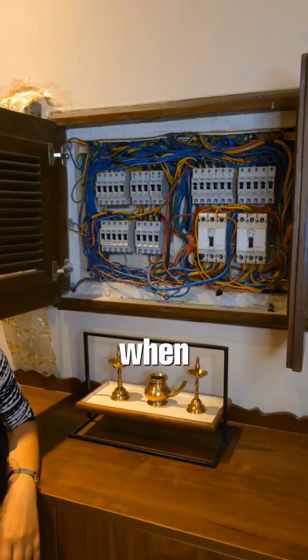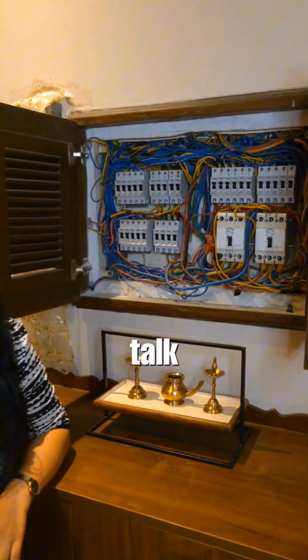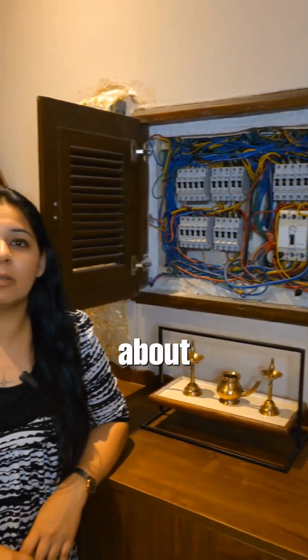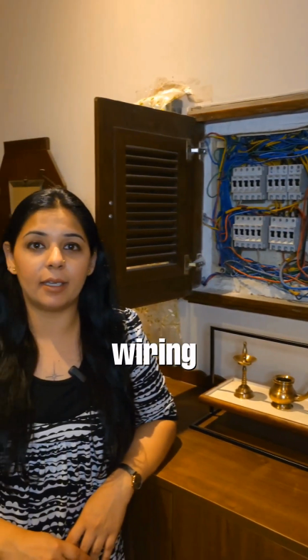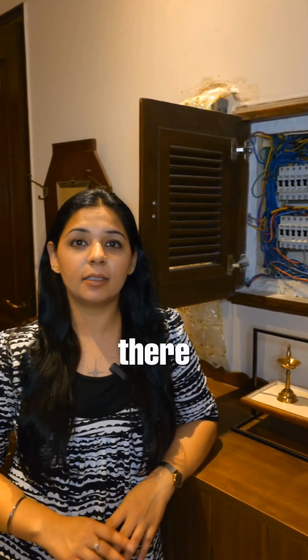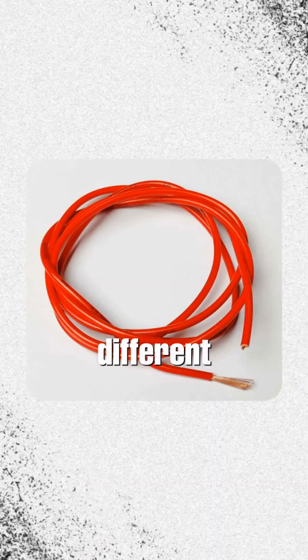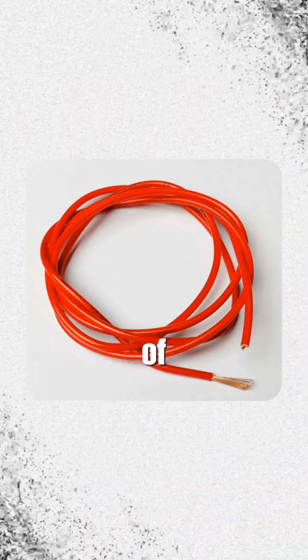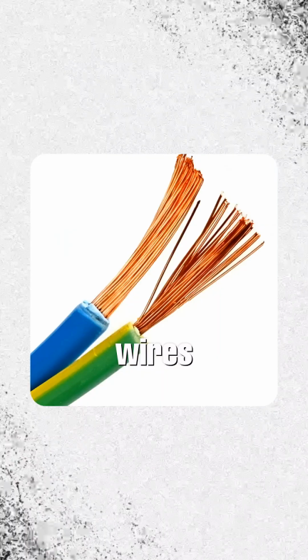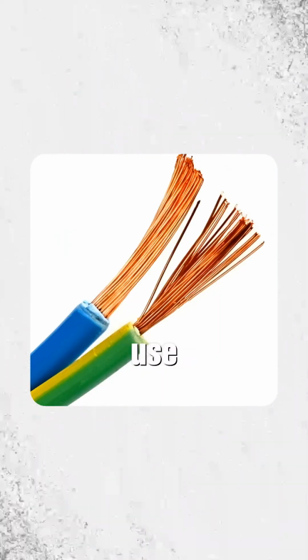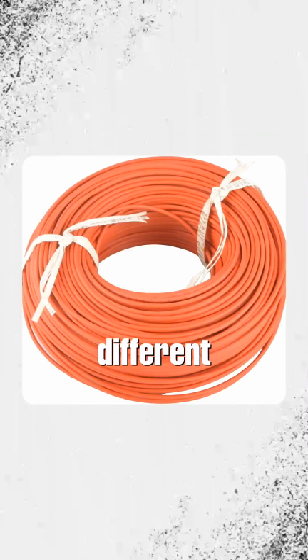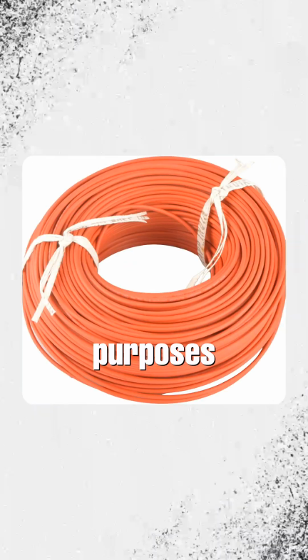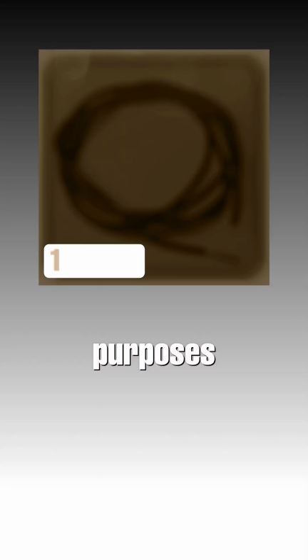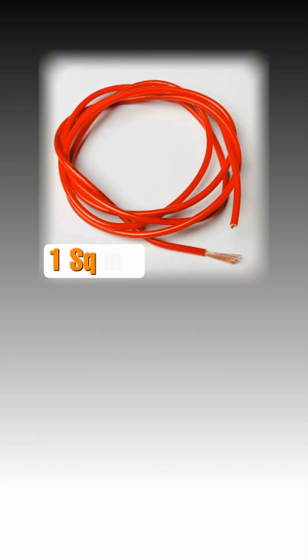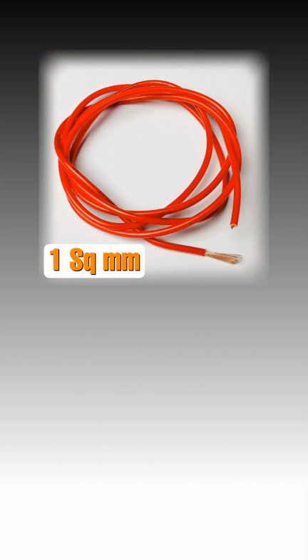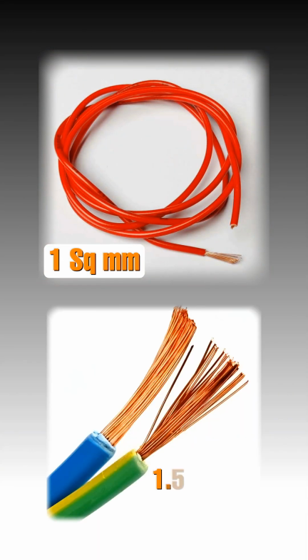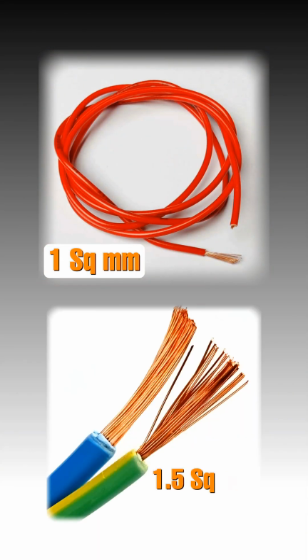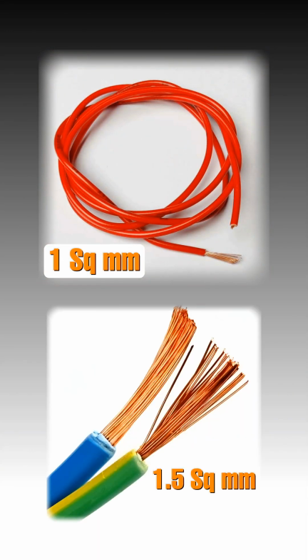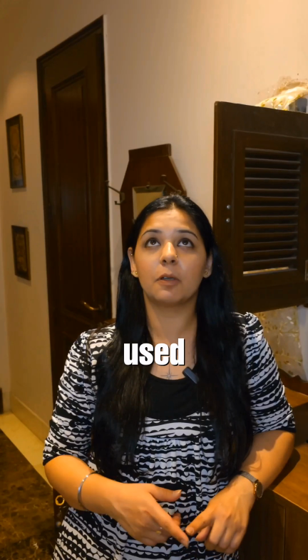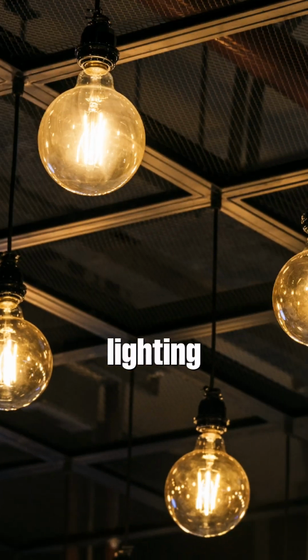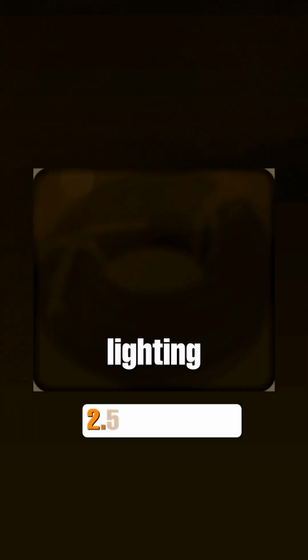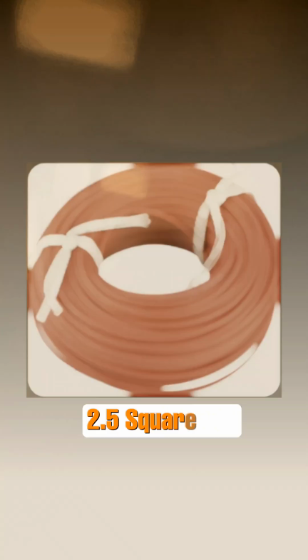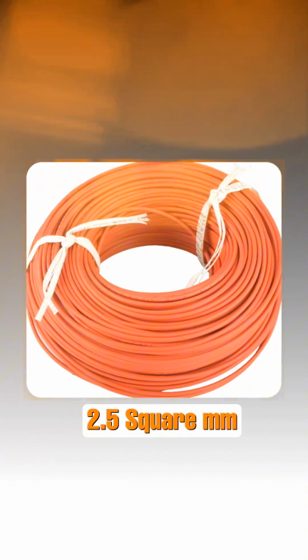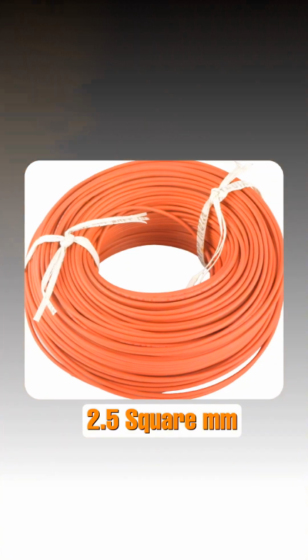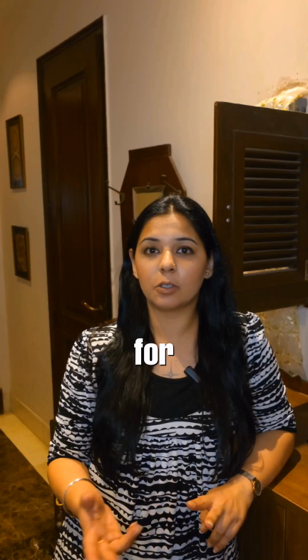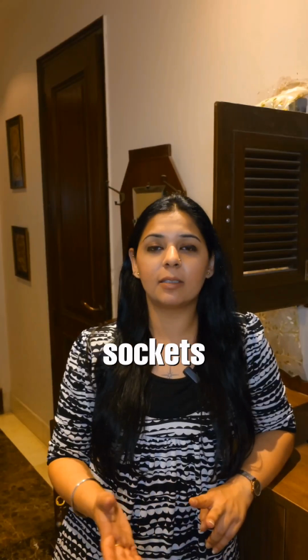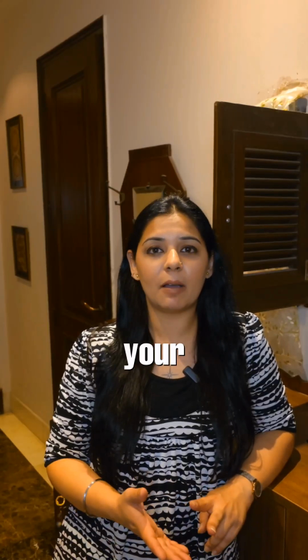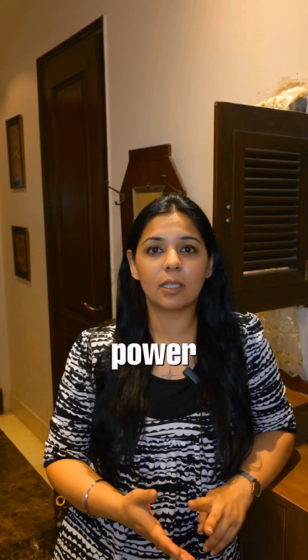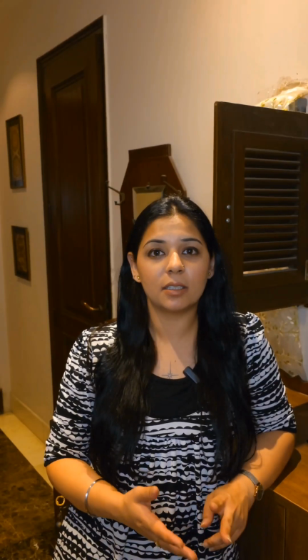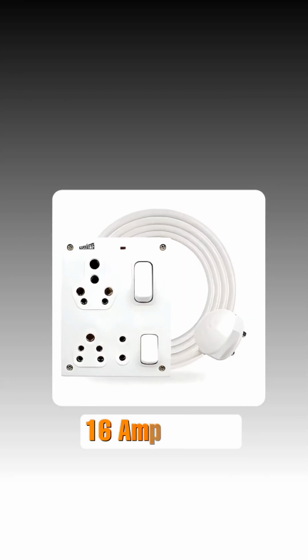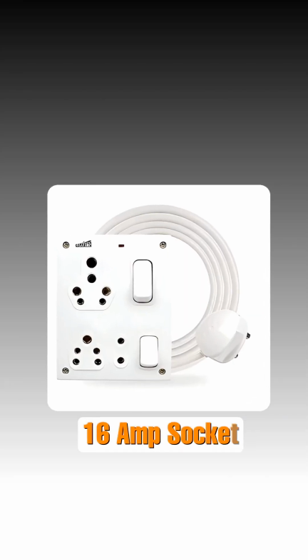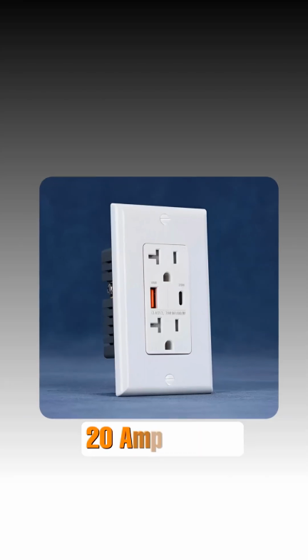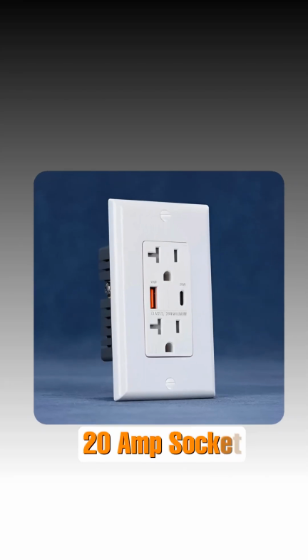When we talk about wiring, there are different types of wires we use for different purposes. 1 square mm to 1.5 square mm is used for your lighting. 2.5 square mm is used for your sockets — like your power sockets, 16 ampere sockets, and 20 ampere sockets.